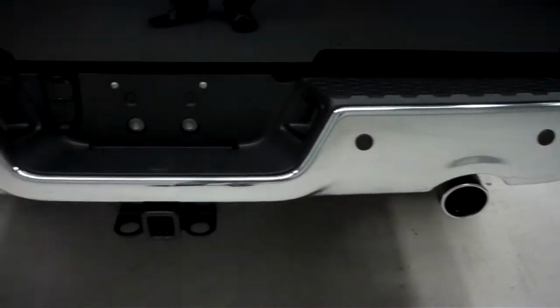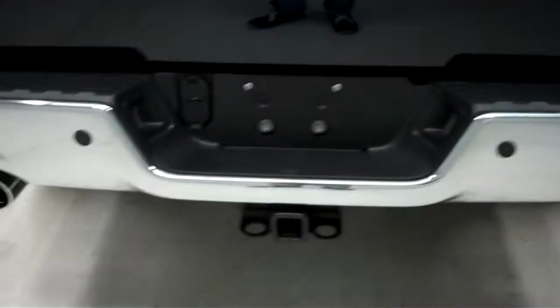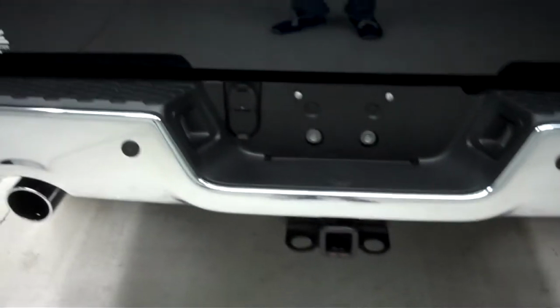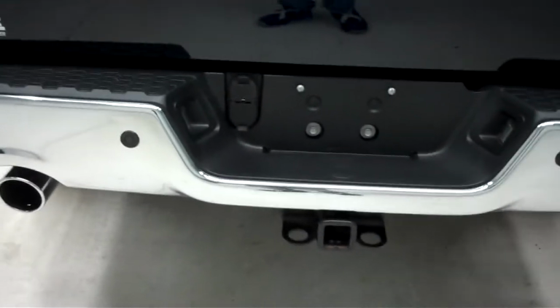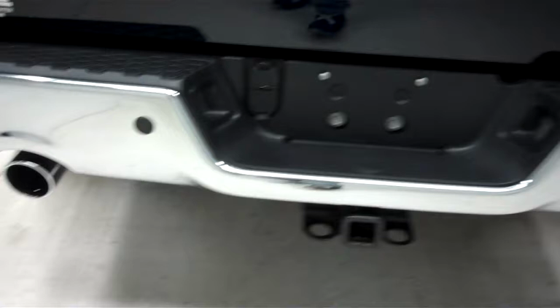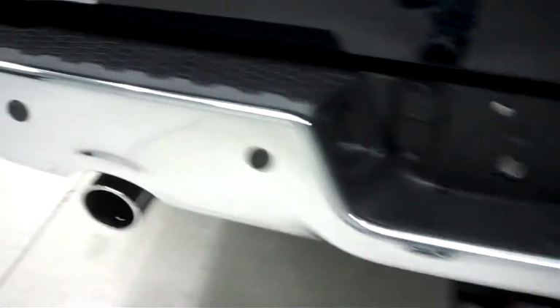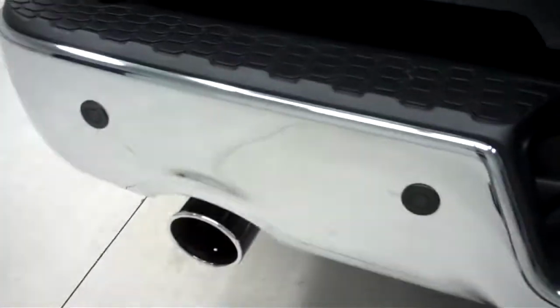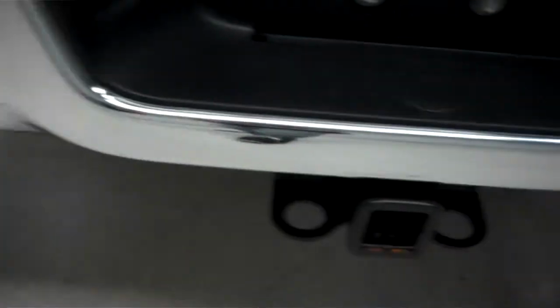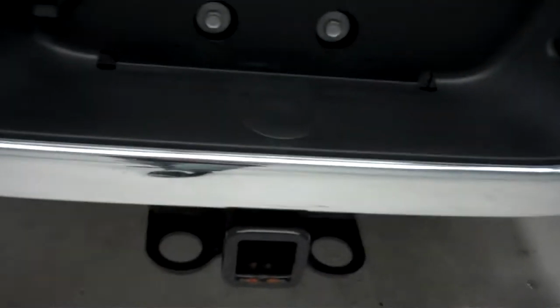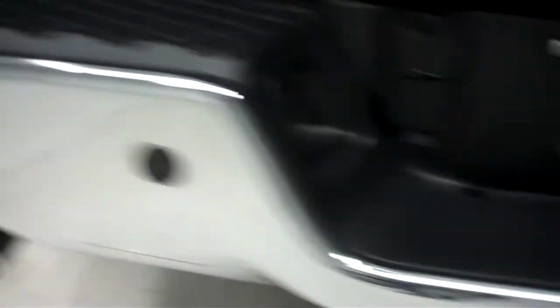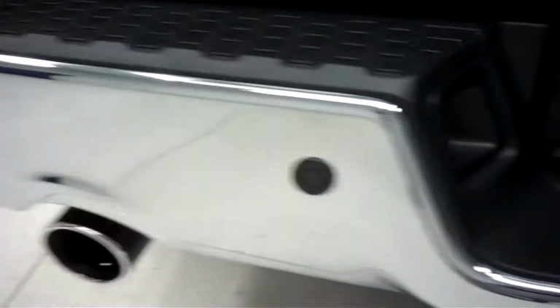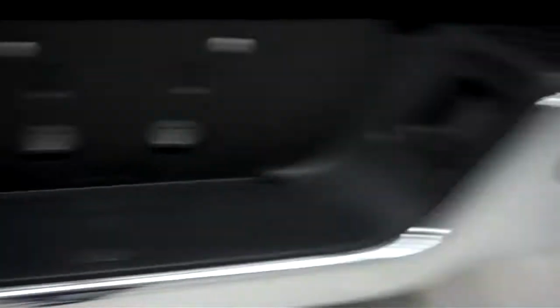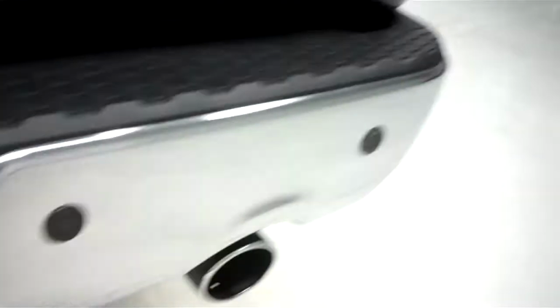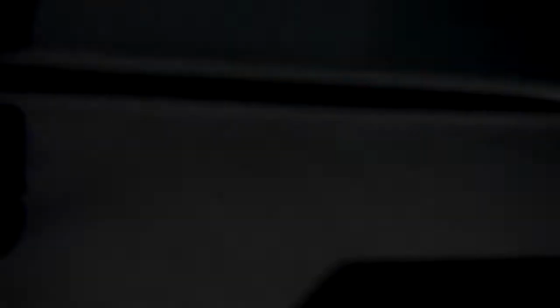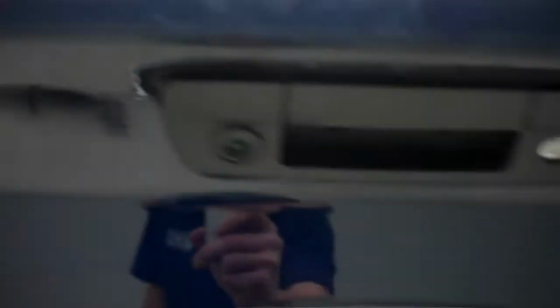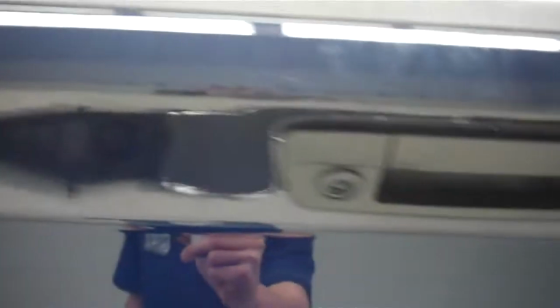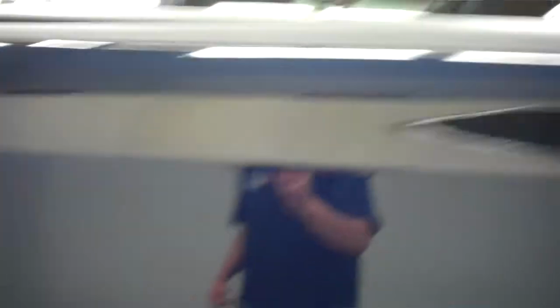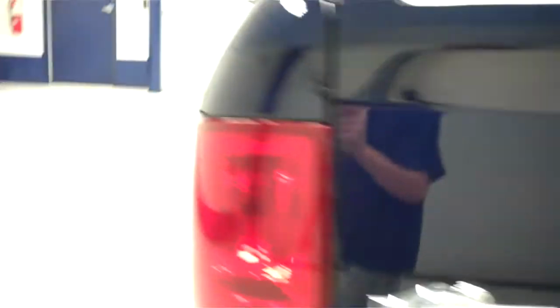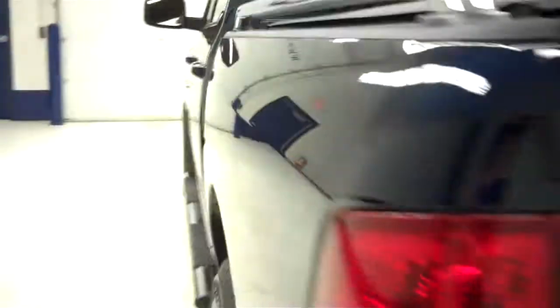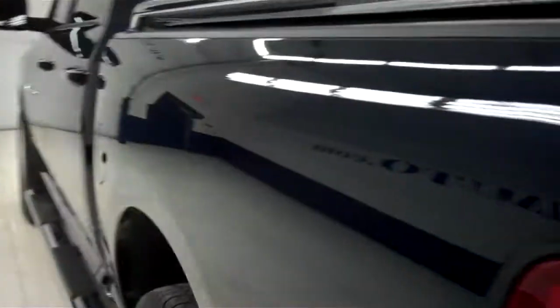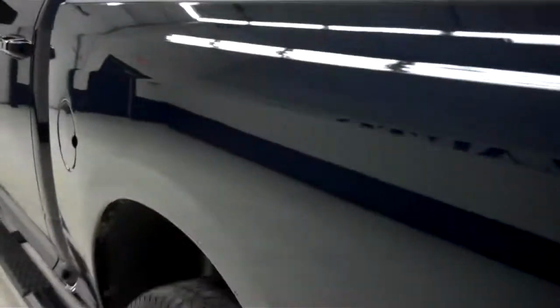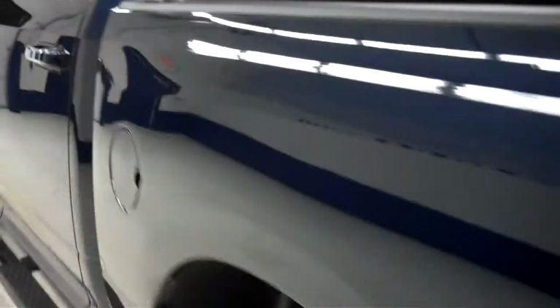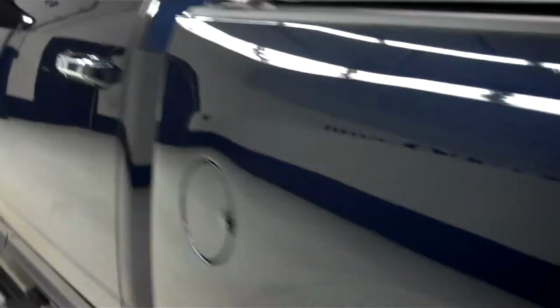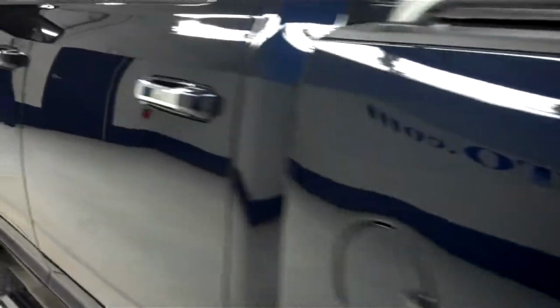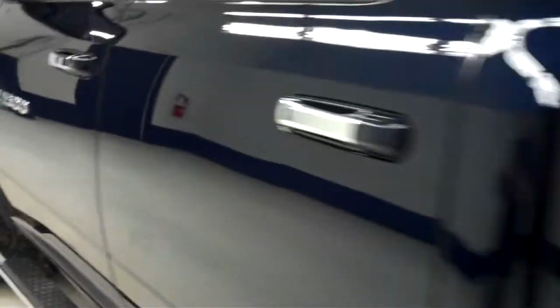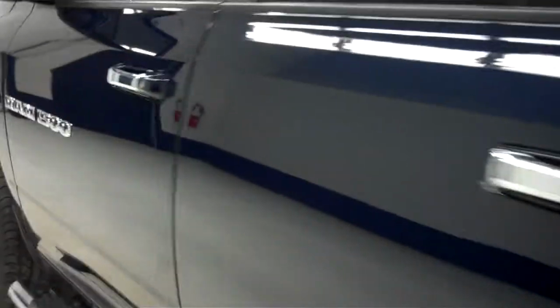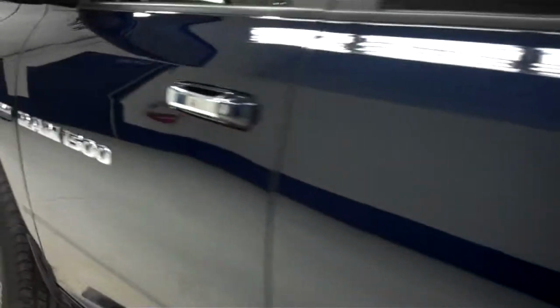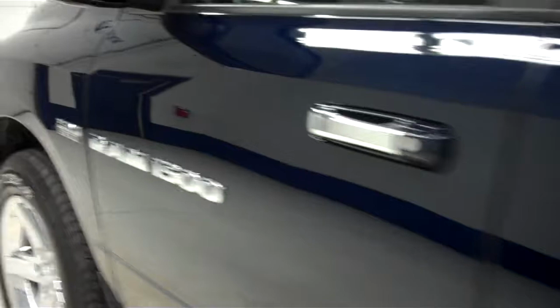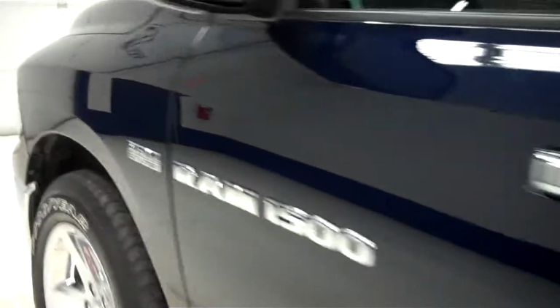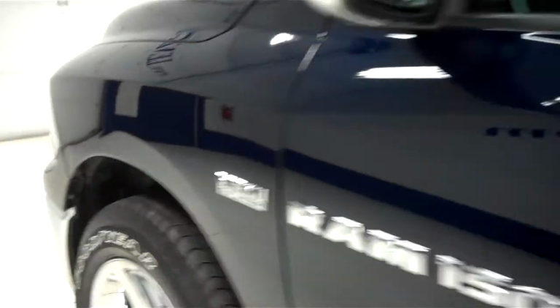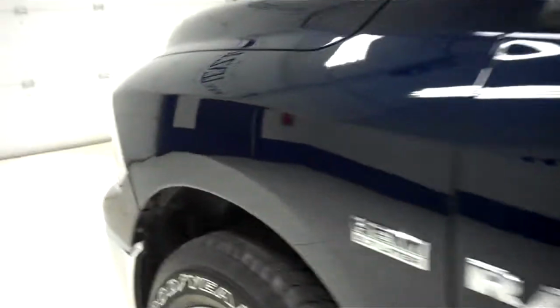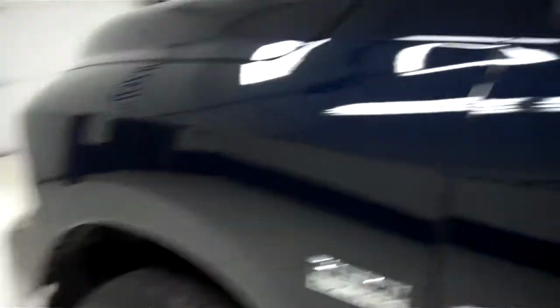Has the dual rear exhaust. Has the towing package, backup sensors, and the reverse camera. This side paint is just as clean and reflective as the other side. There are no dings or dents on this side of the truck either.